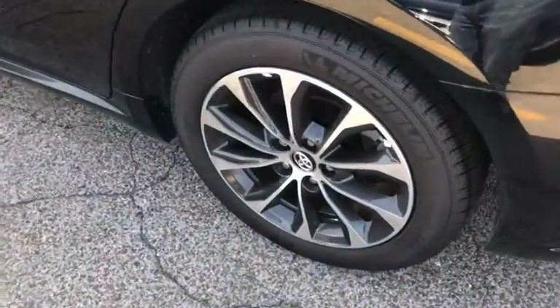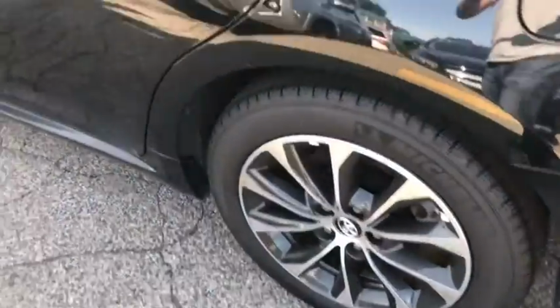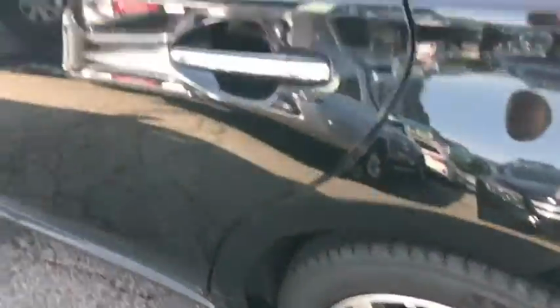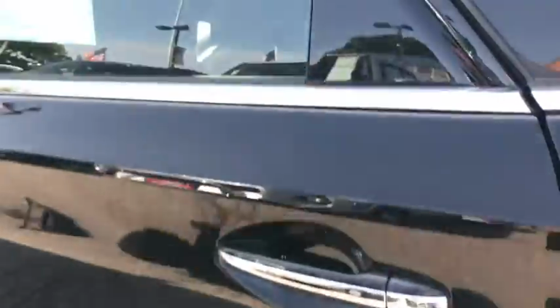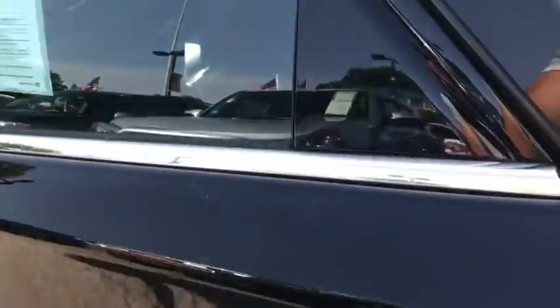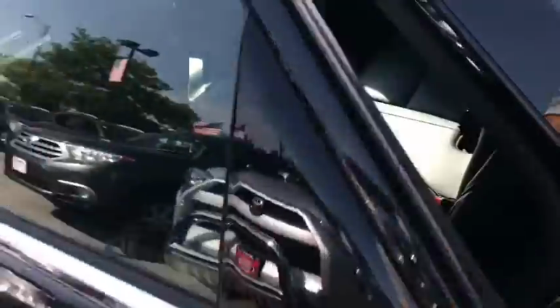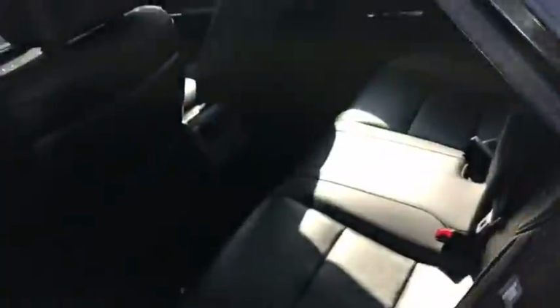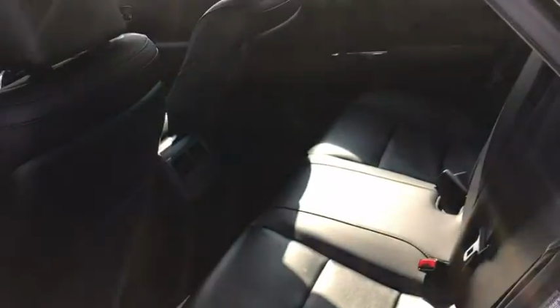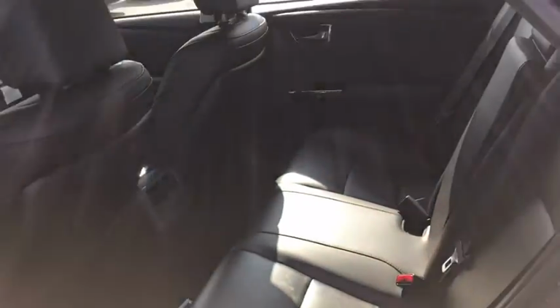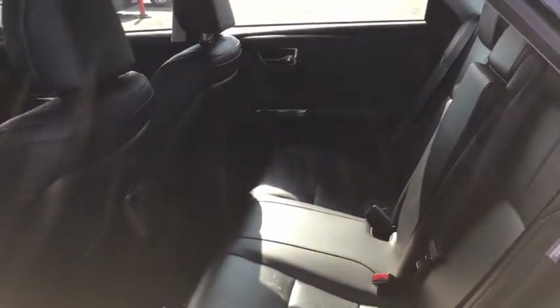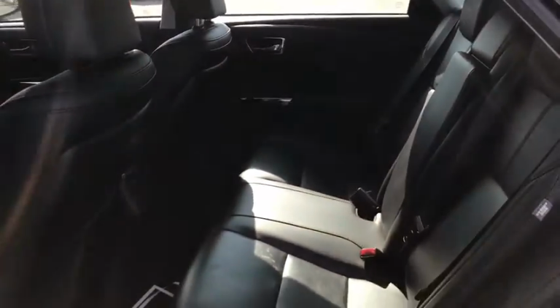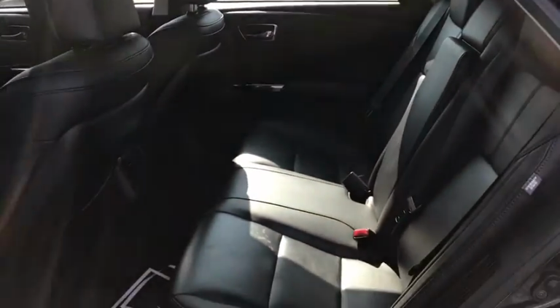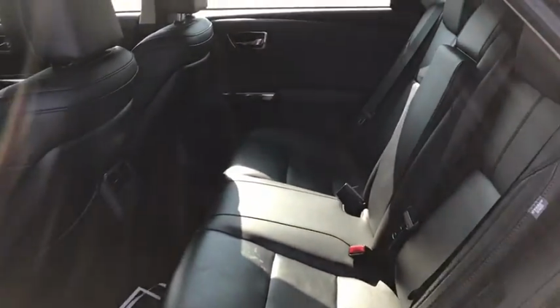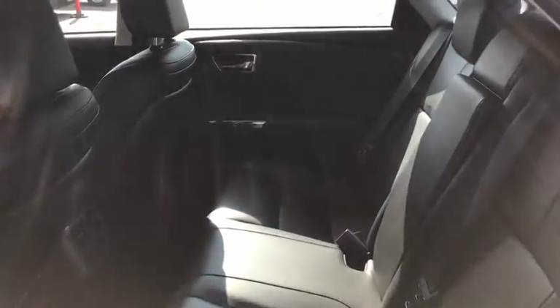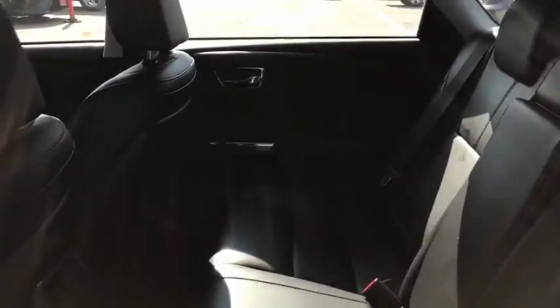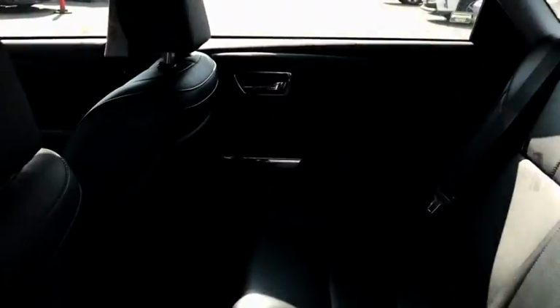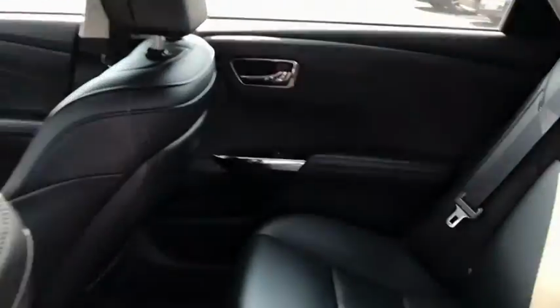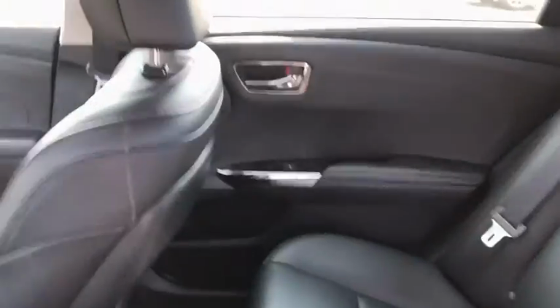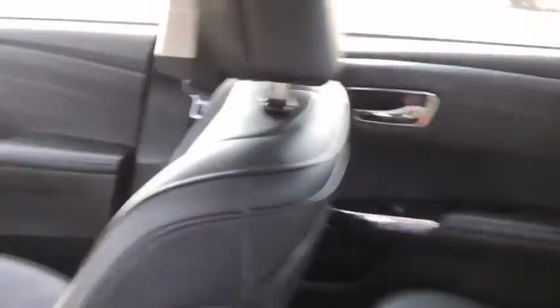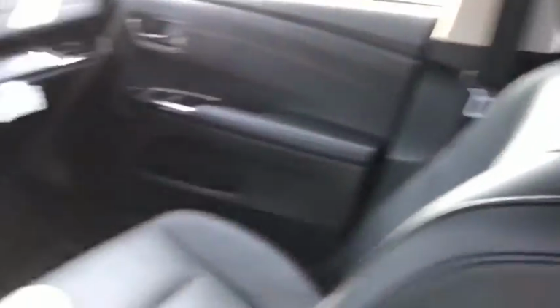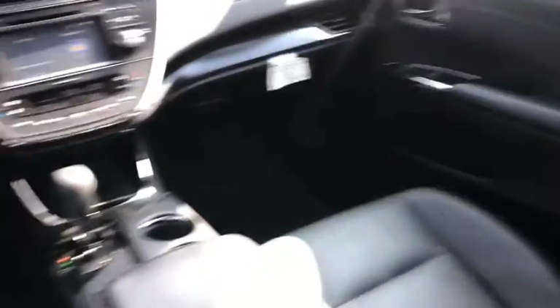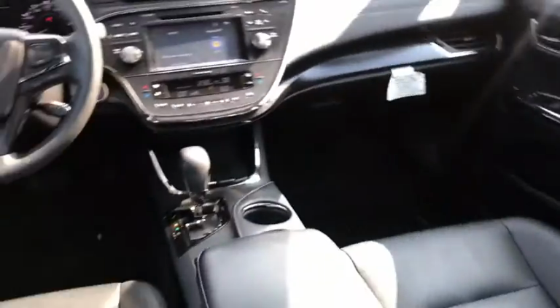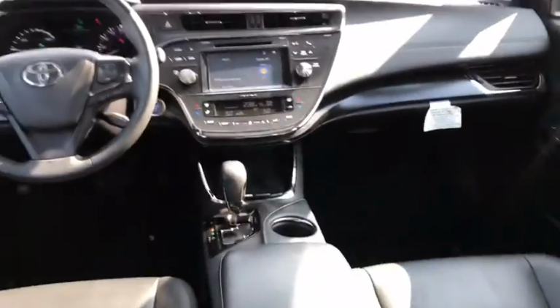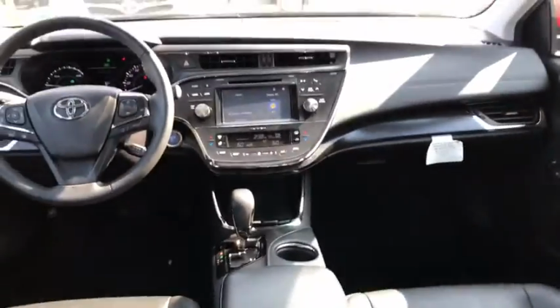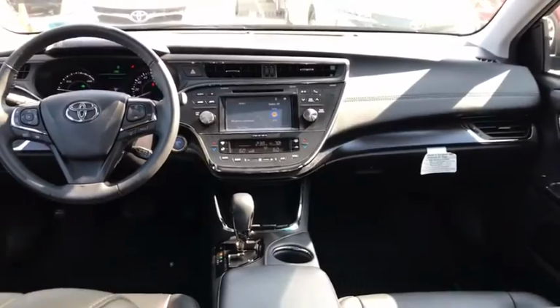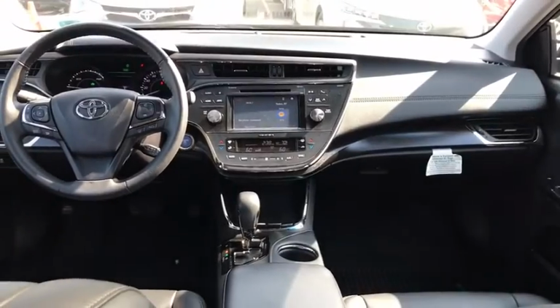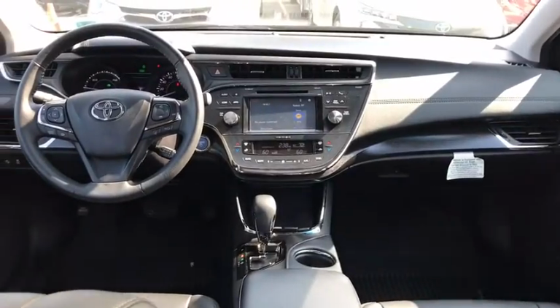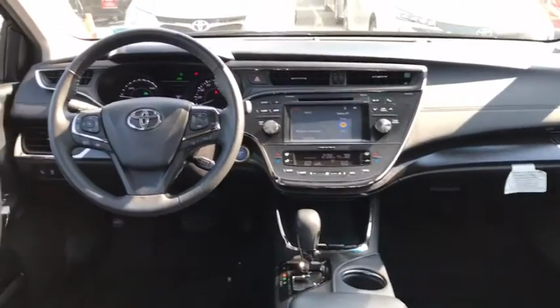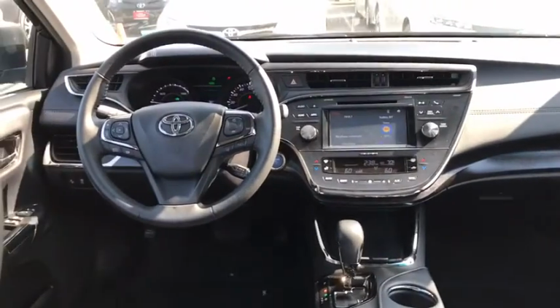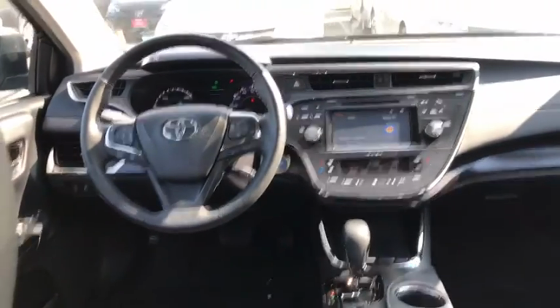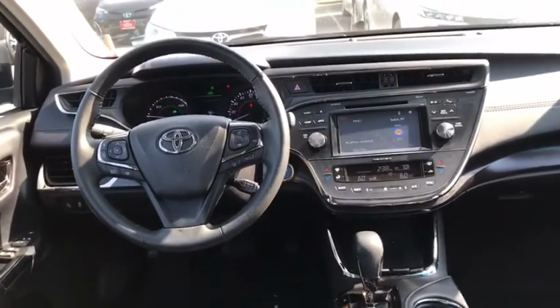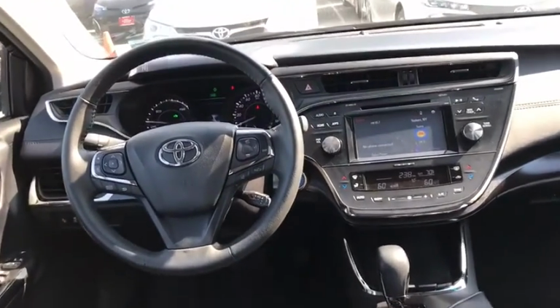Rear window defroster, power windows, security system, compass, electronic stability control, heated front seats, trip computer, tachometer, panic alarm.